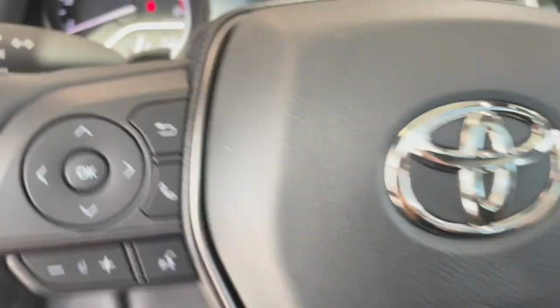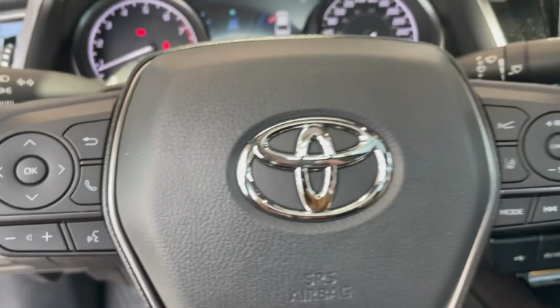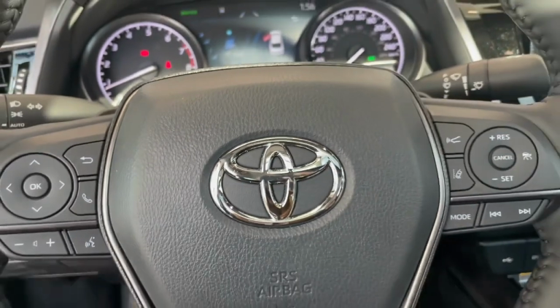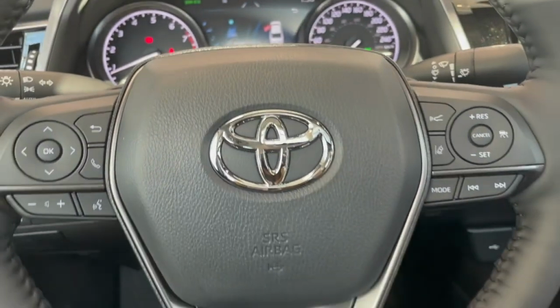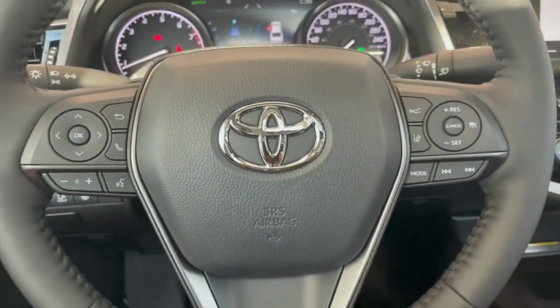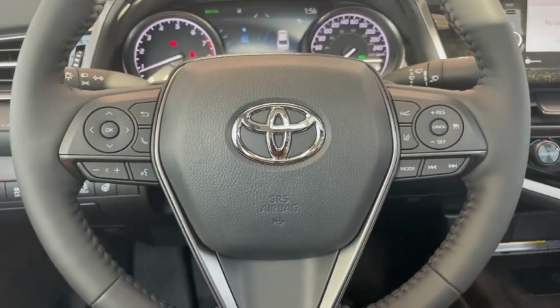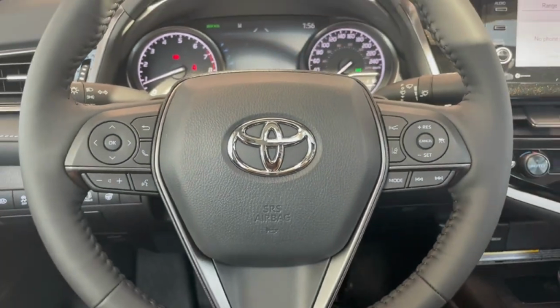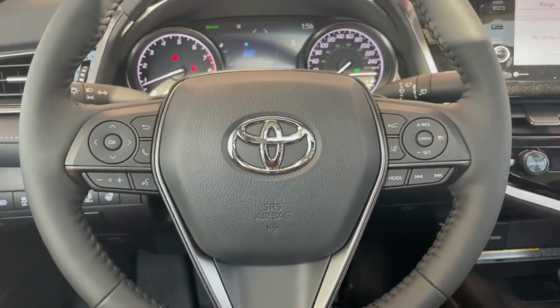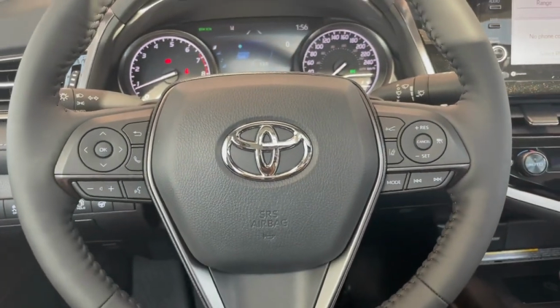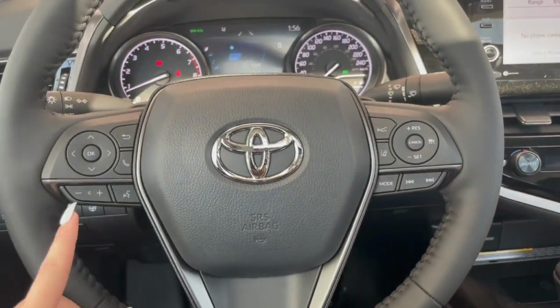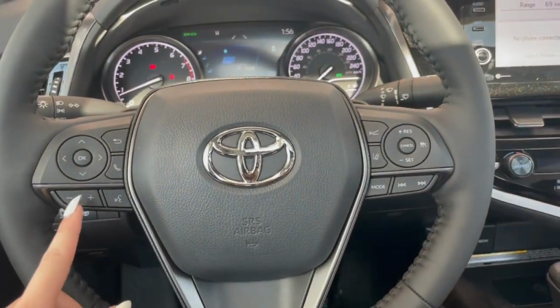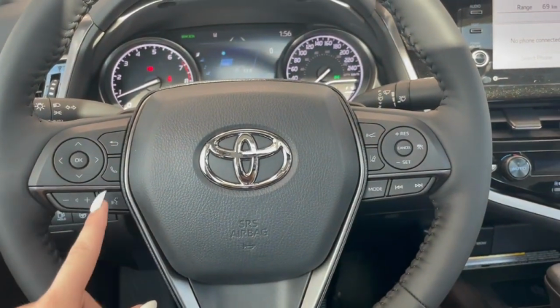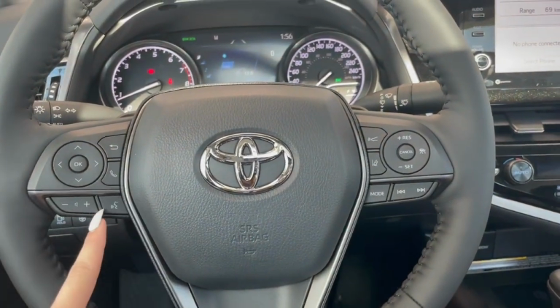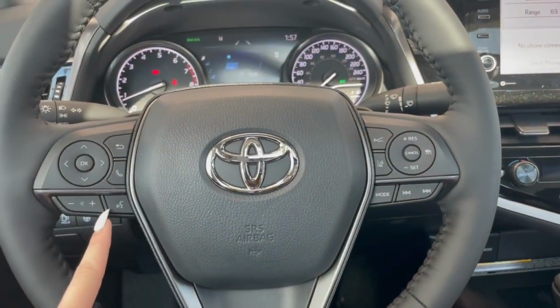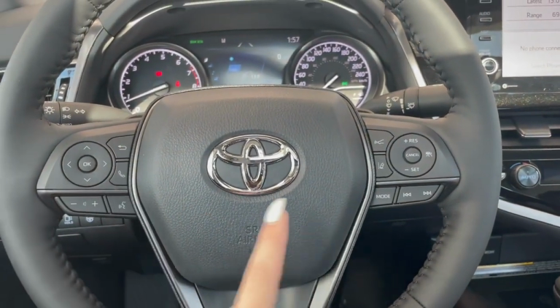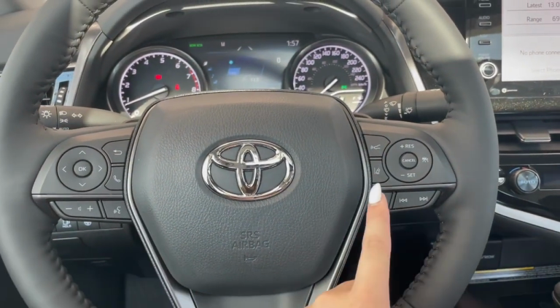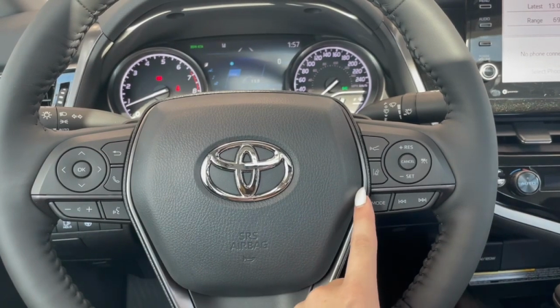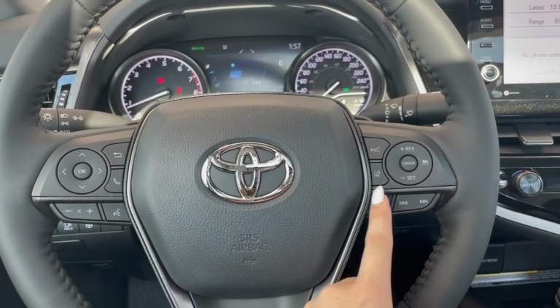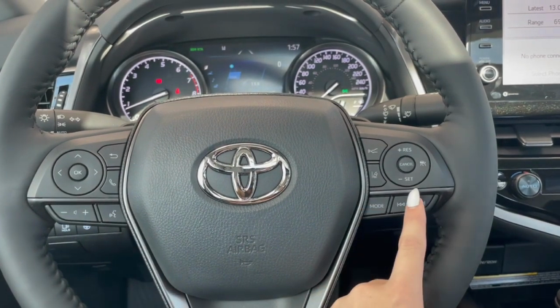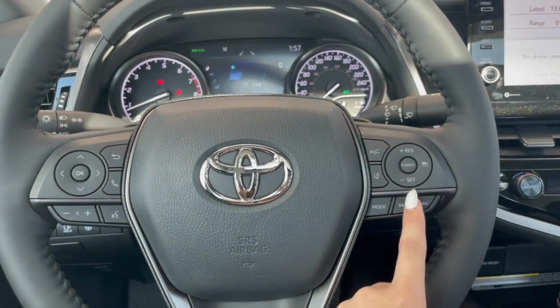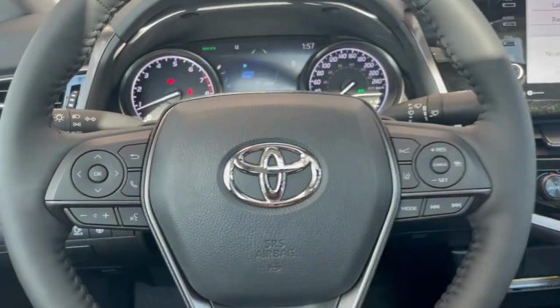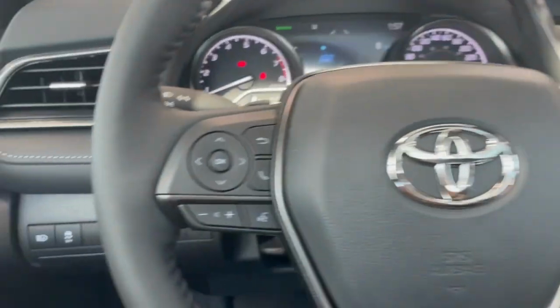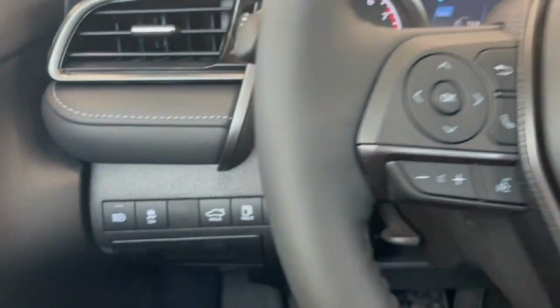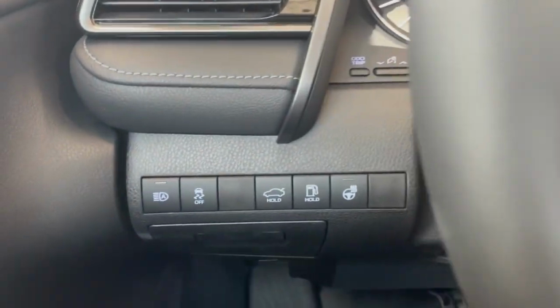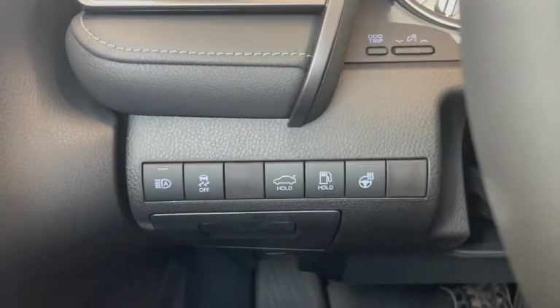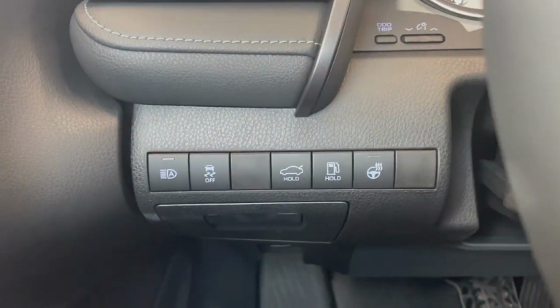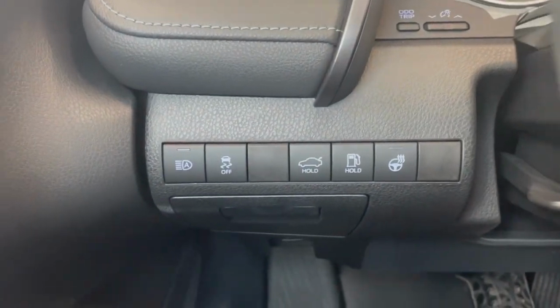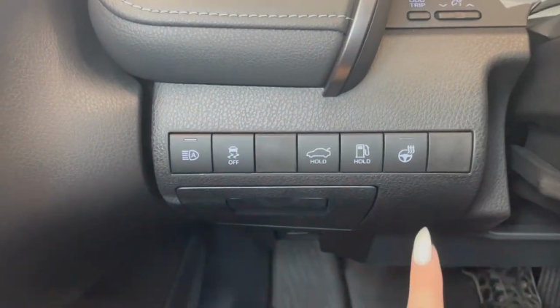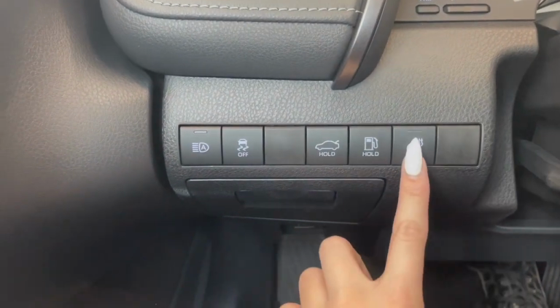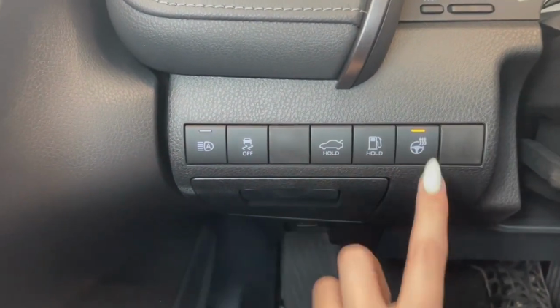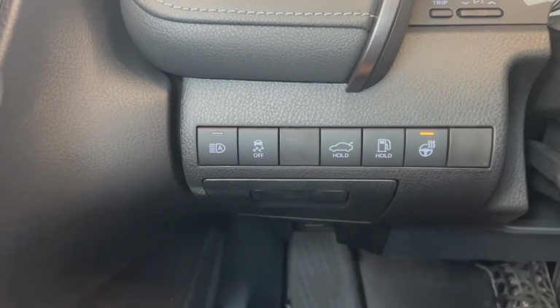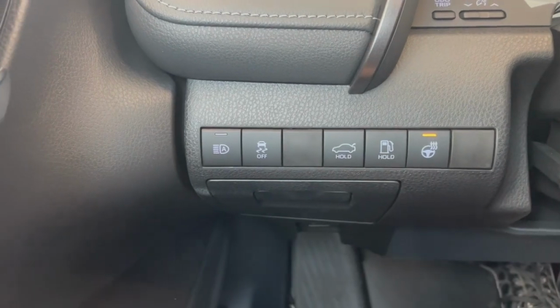Taking a seat in the vehicle and looking at our steering wheel, we've got our audio and phone controls, along with Toyota Safety Sense and your cruise. Down on the left side here, you've got your heated steering wheel button.